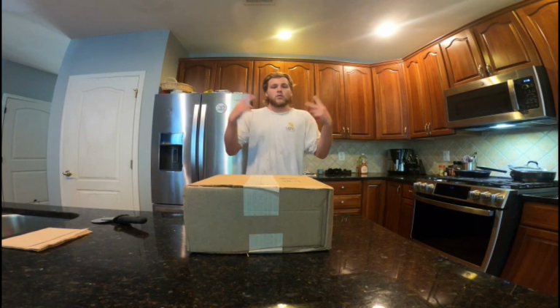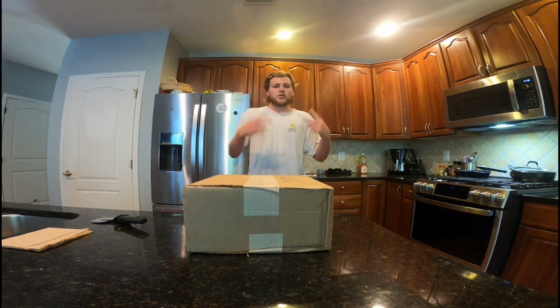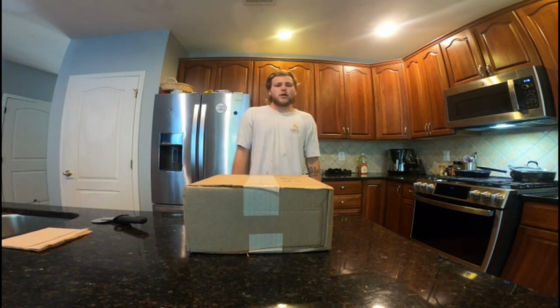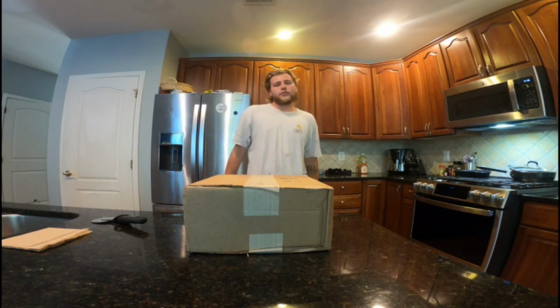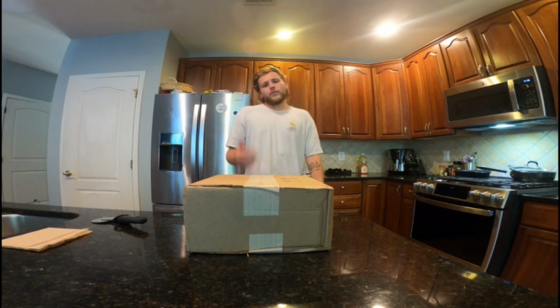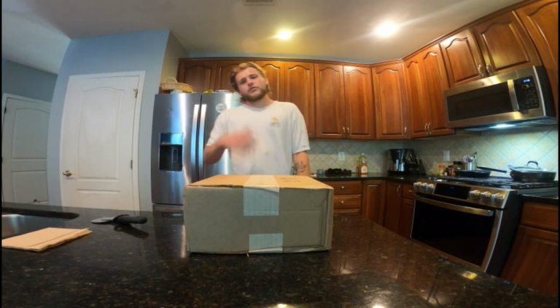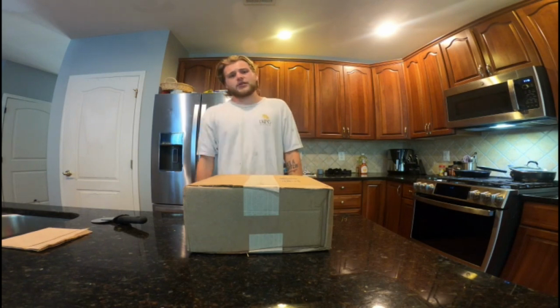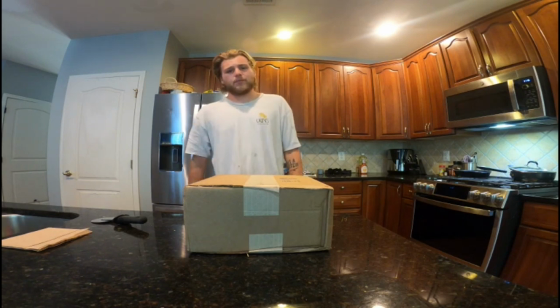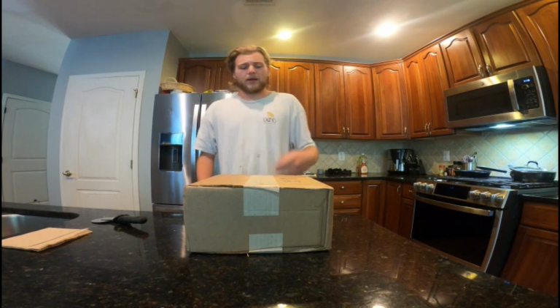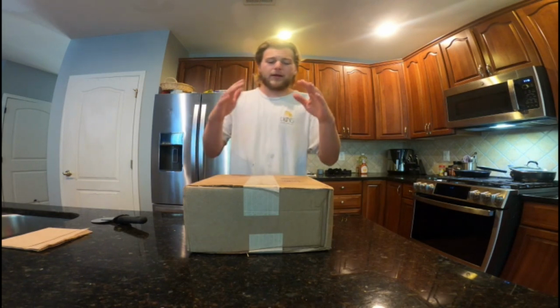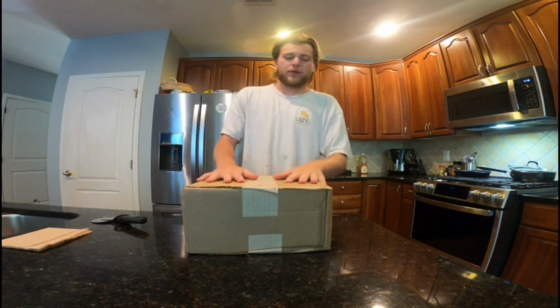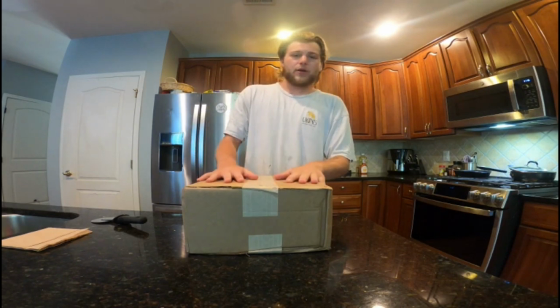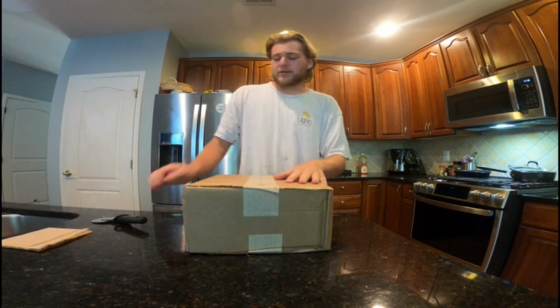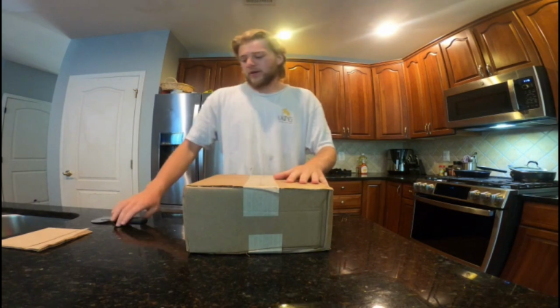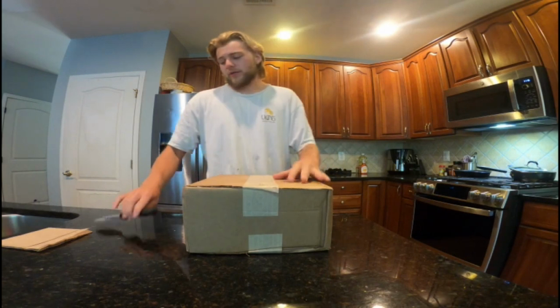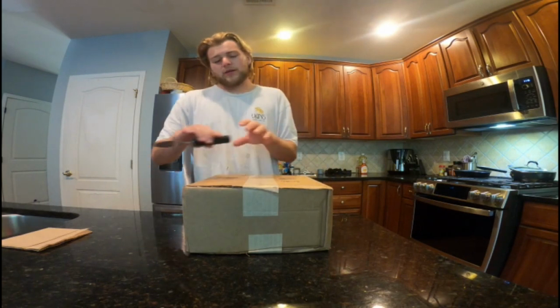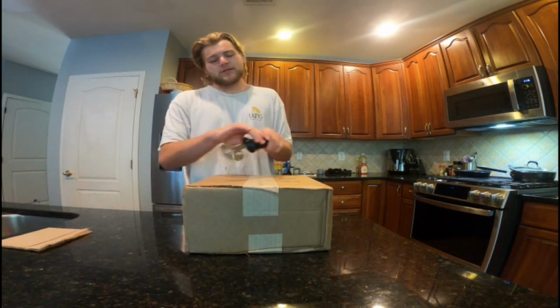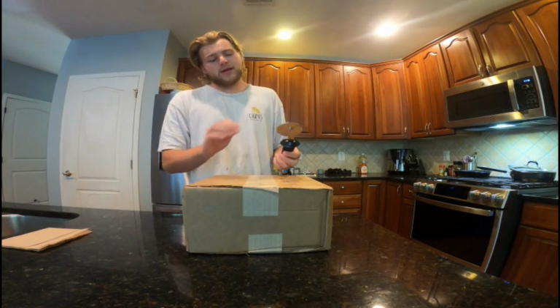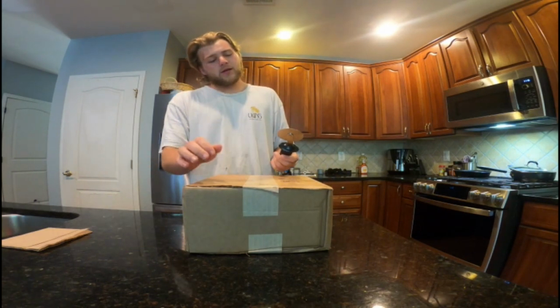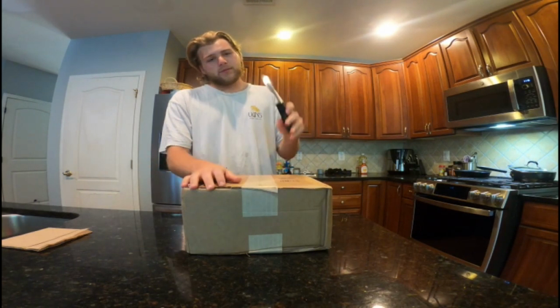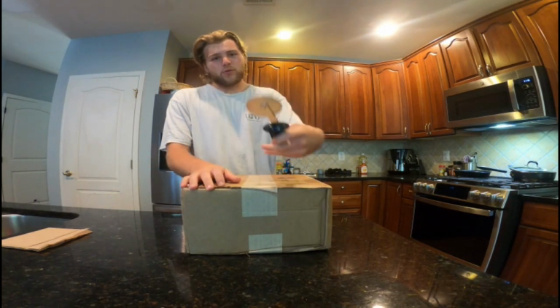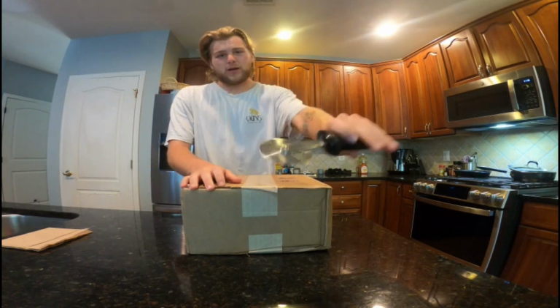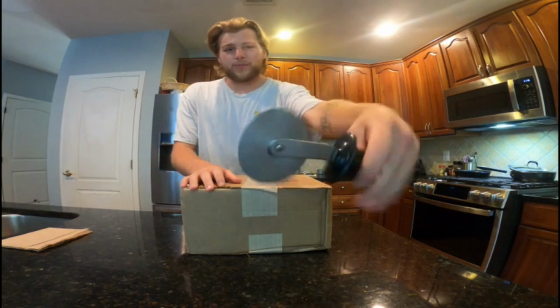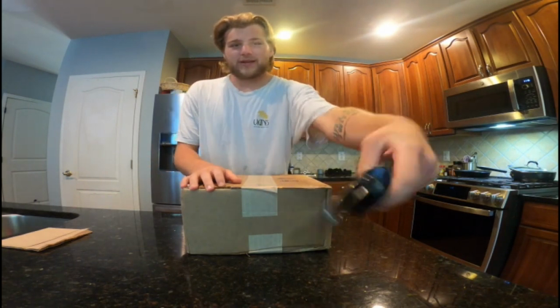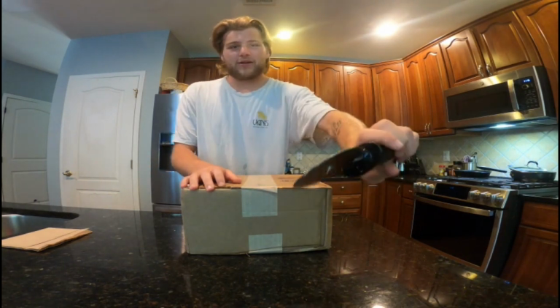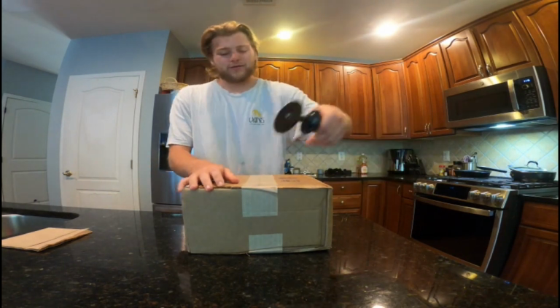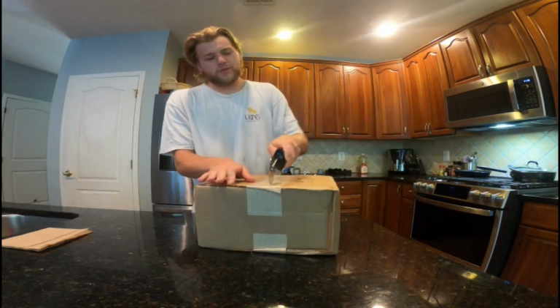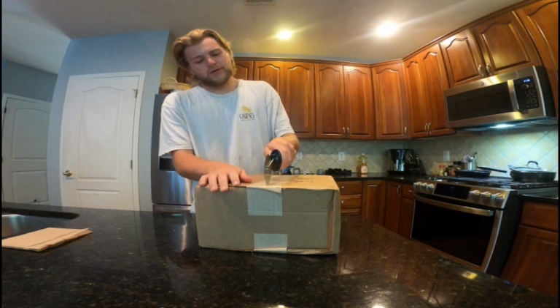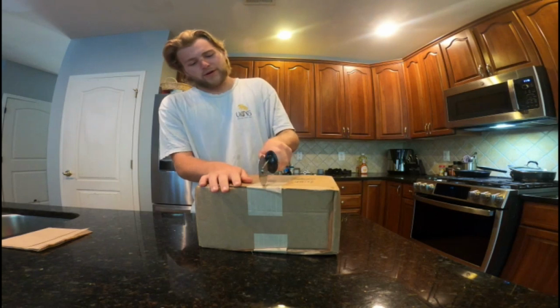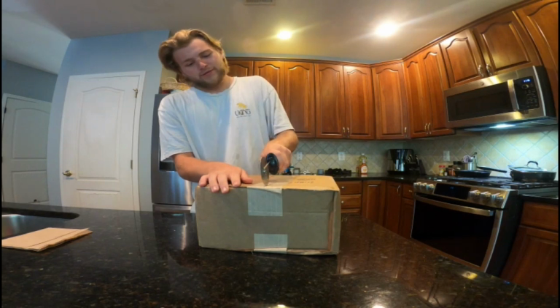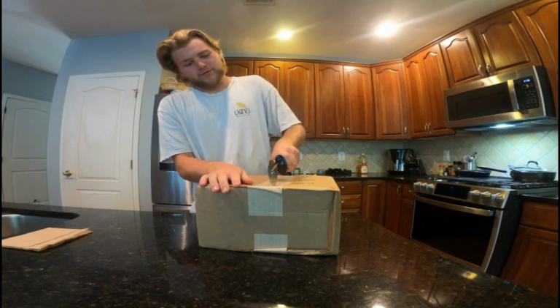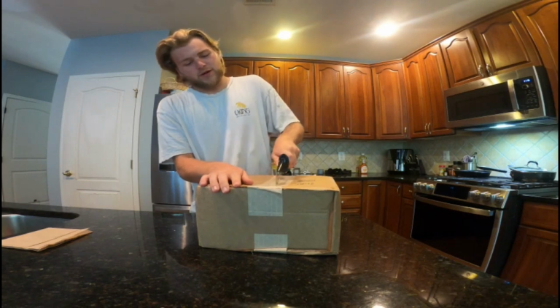What's going on YouTube, Justin here back into the game with another unboxing video. Today gonna open it up with the pizza cutter — should be a little different, it's funny.